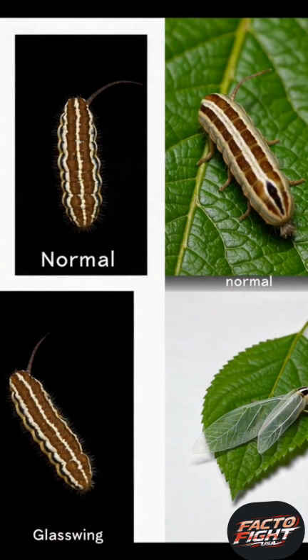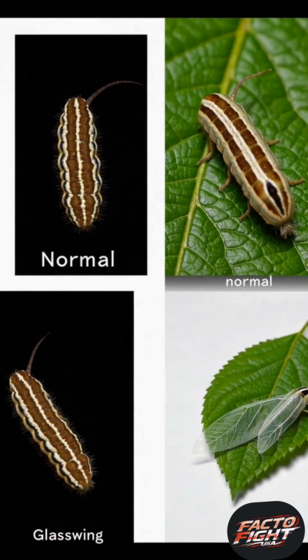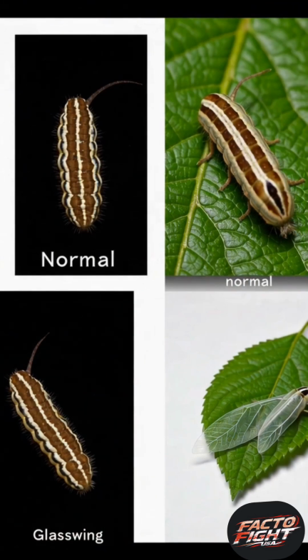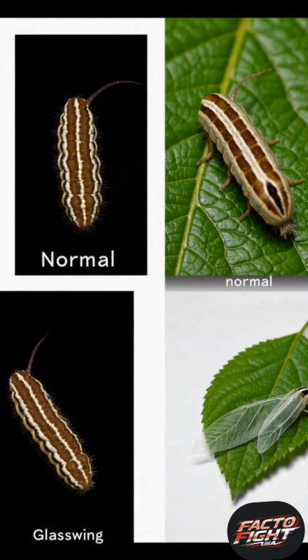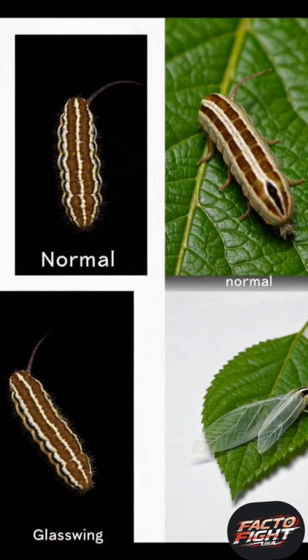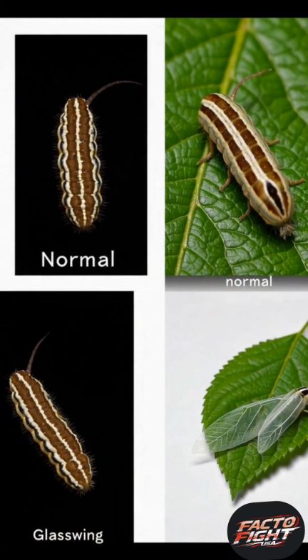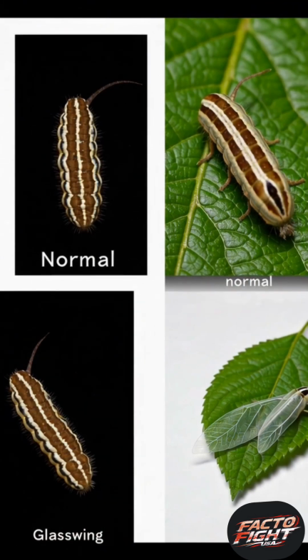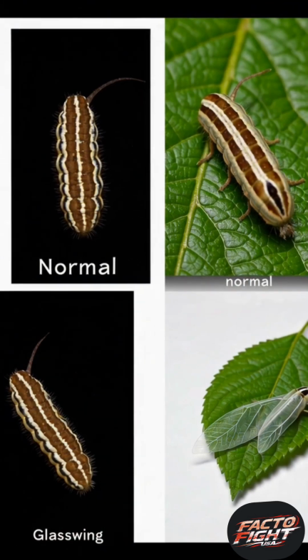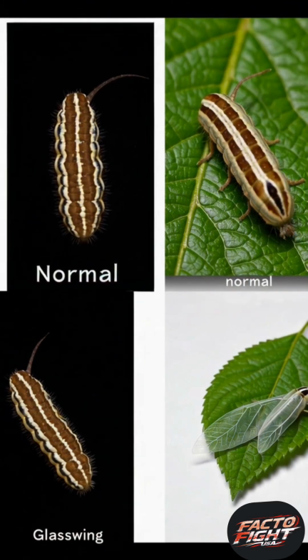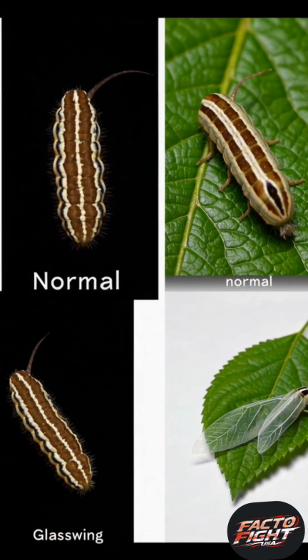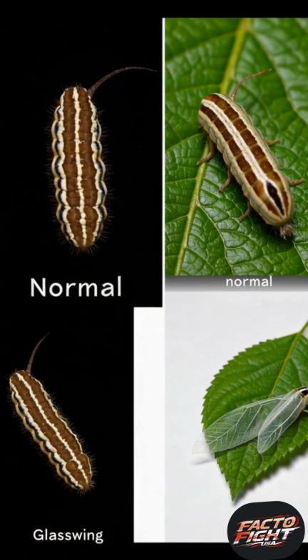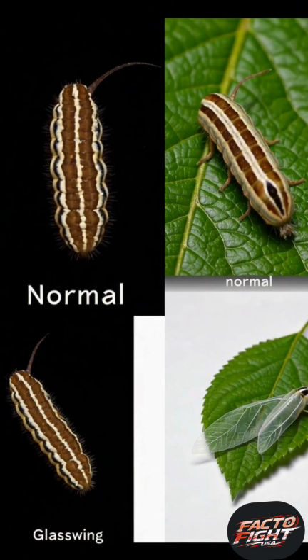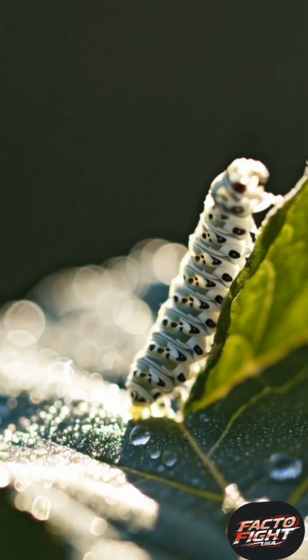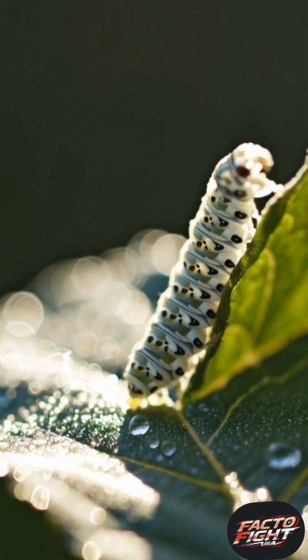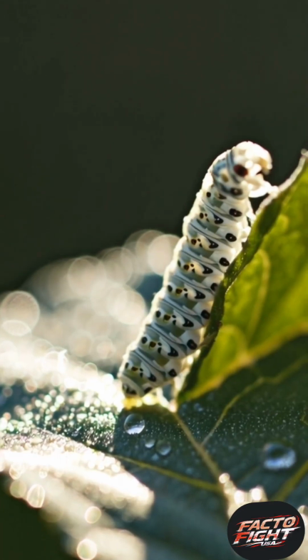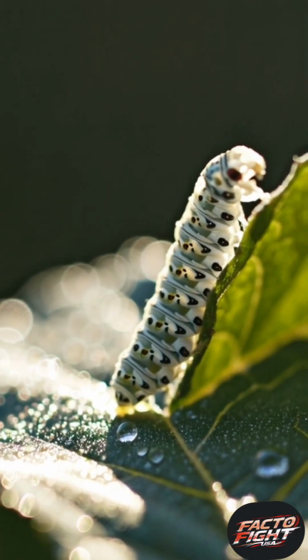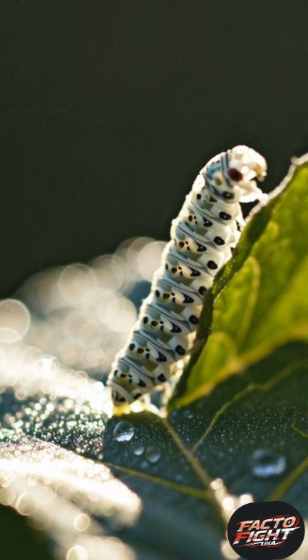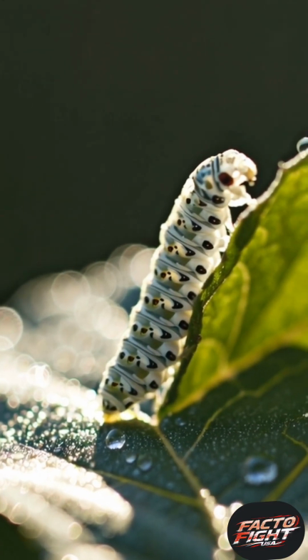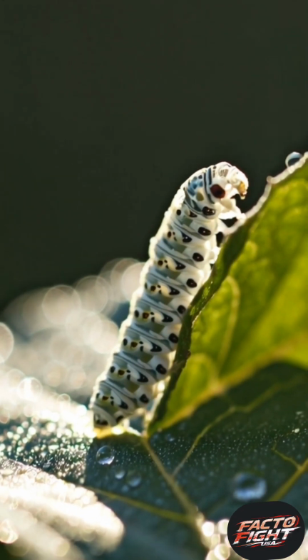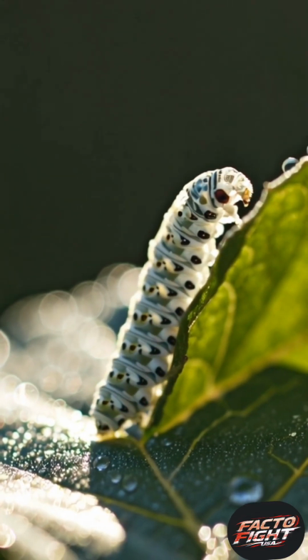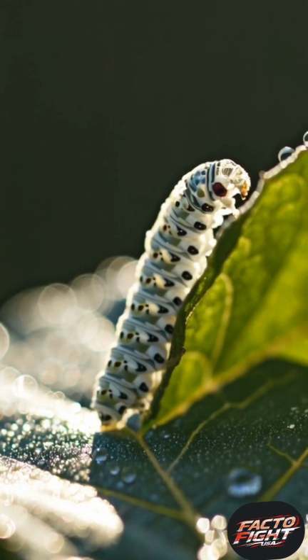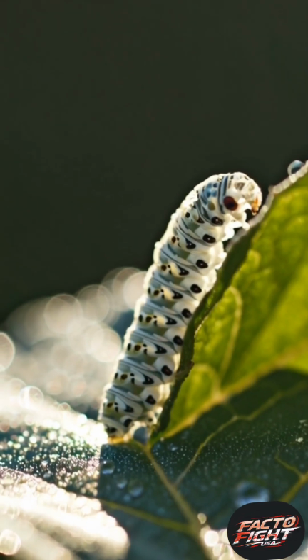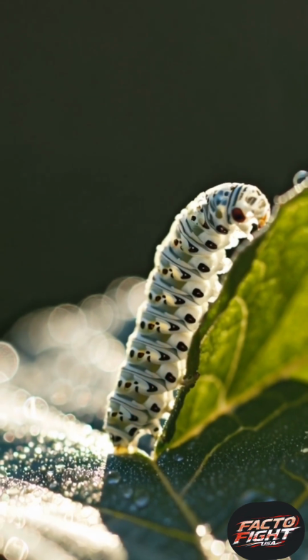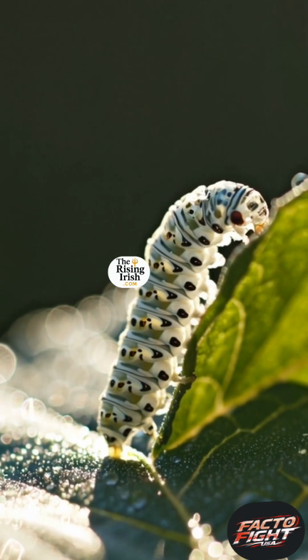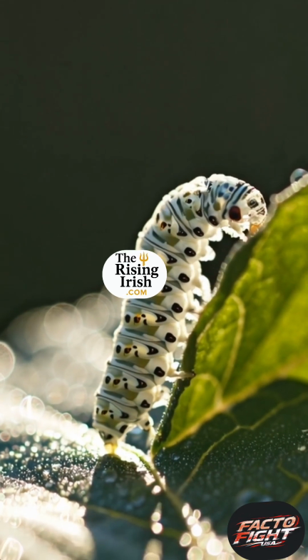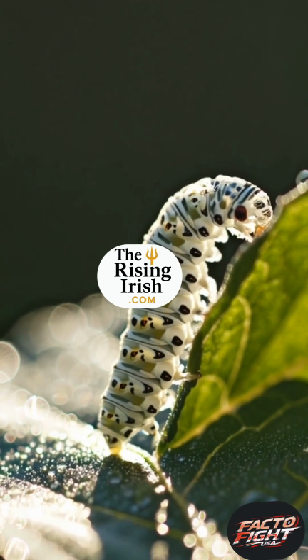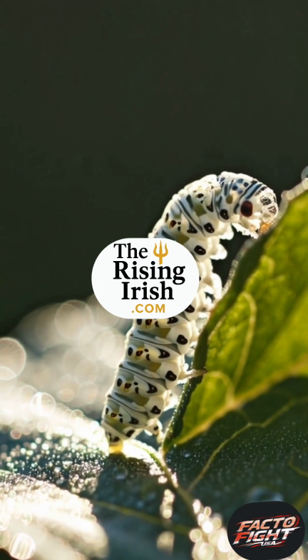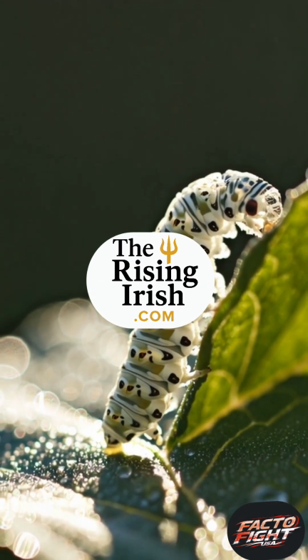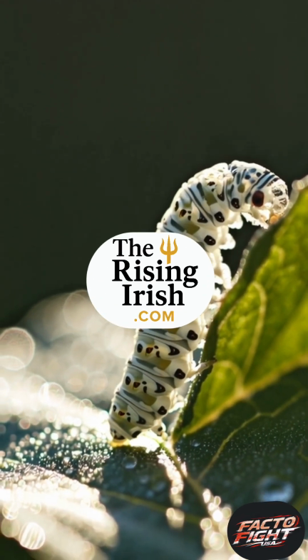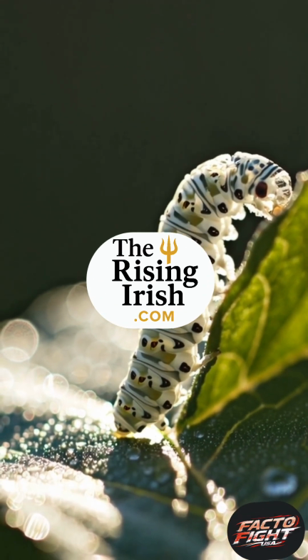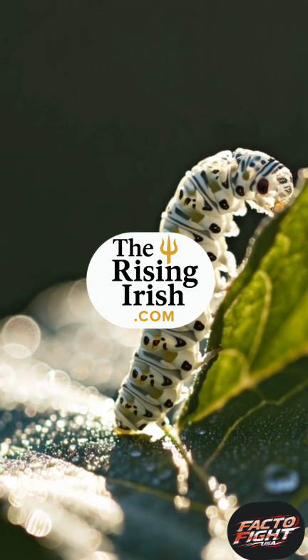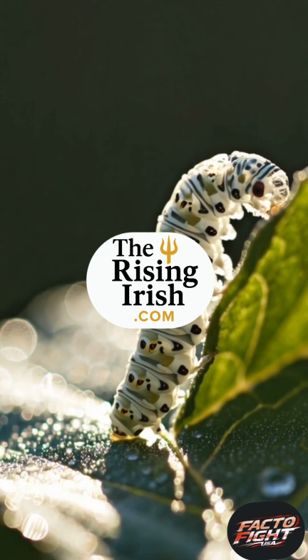For more mind-bending survival strategies from the animal kingdom, subscribe to Facto Fight USA. And if you'd like to read this, visit our website, therisingirish.com. Like, comment, and share to support science-based storytelling.